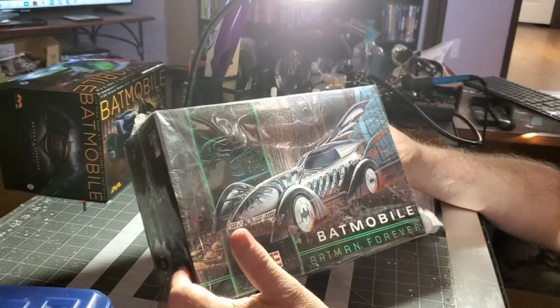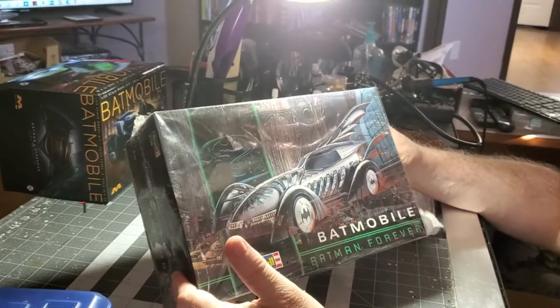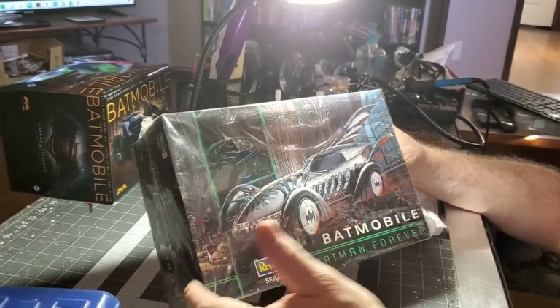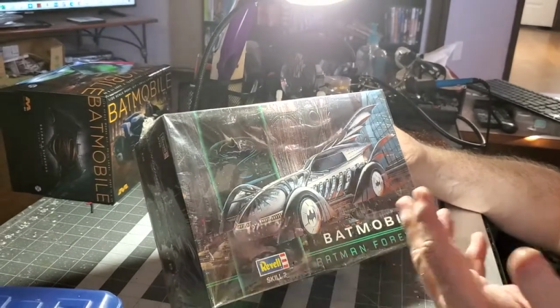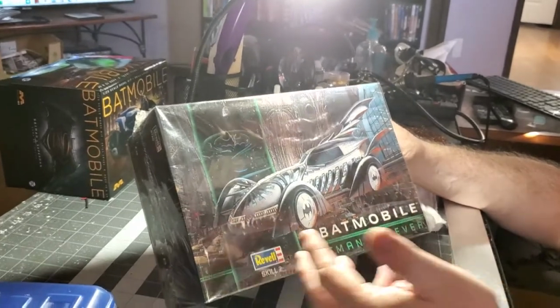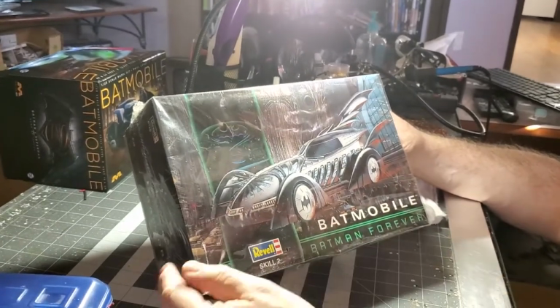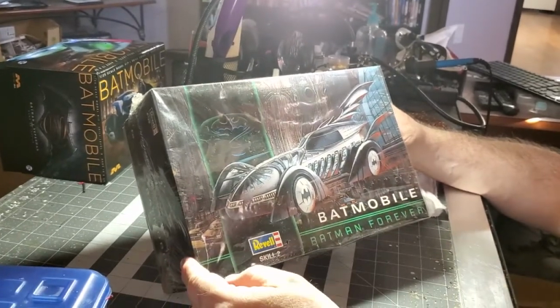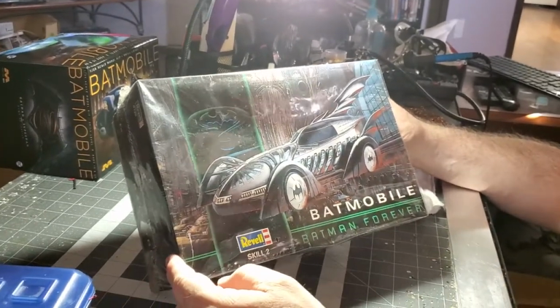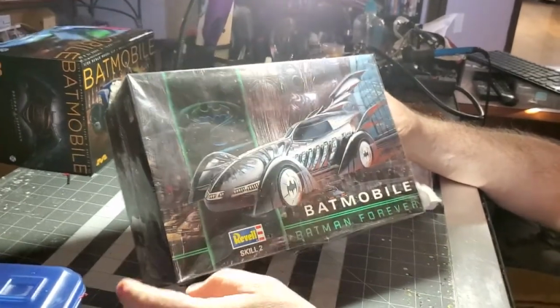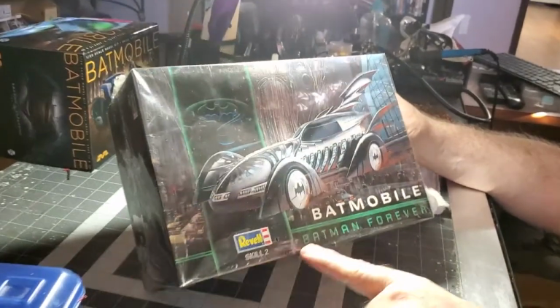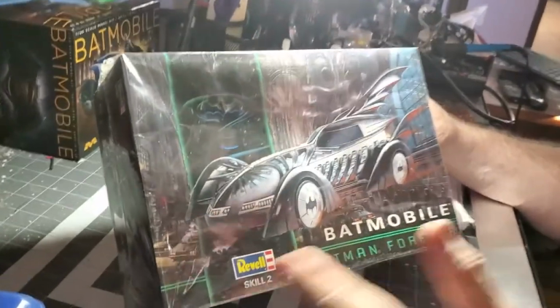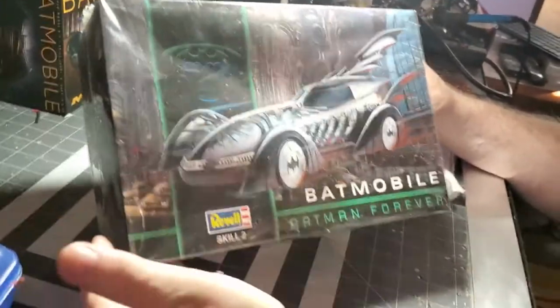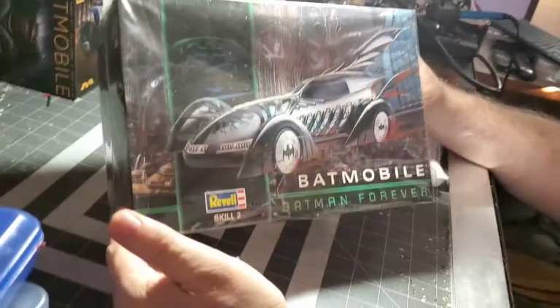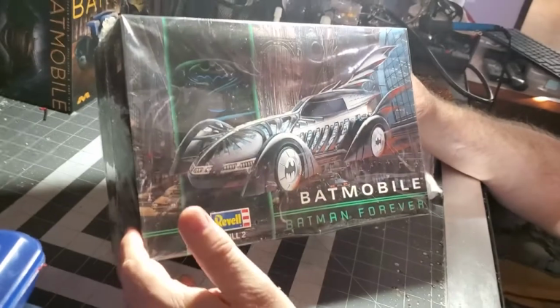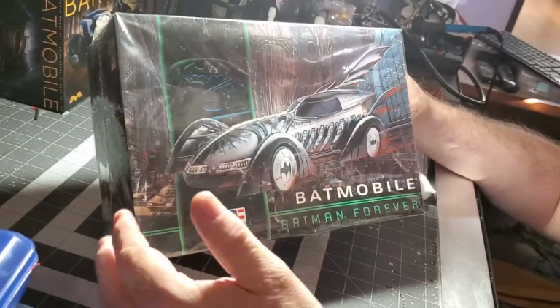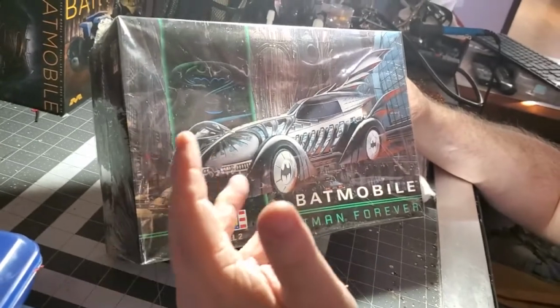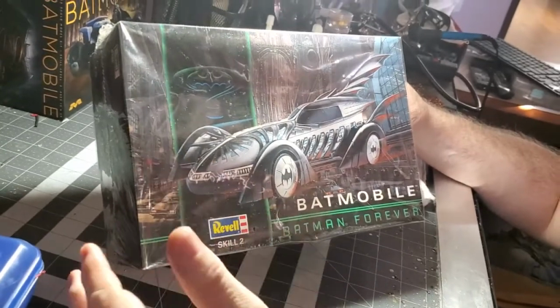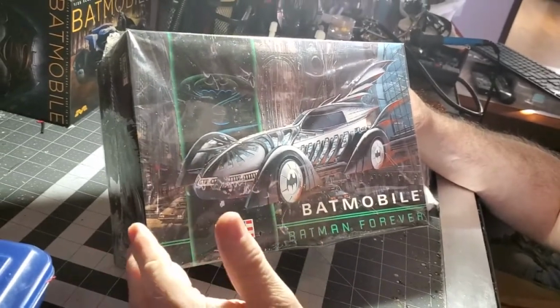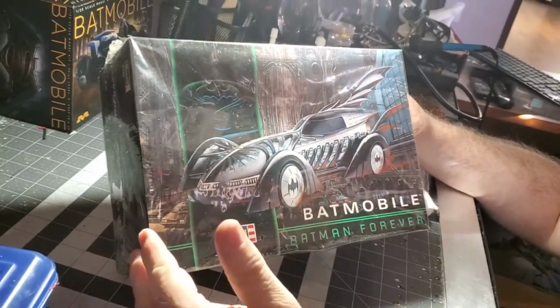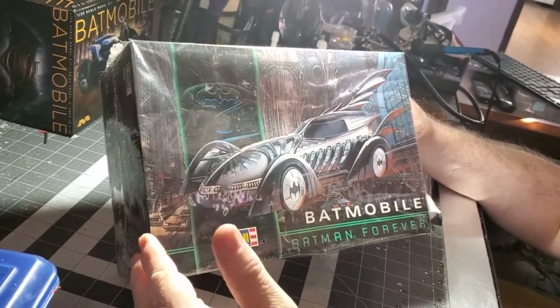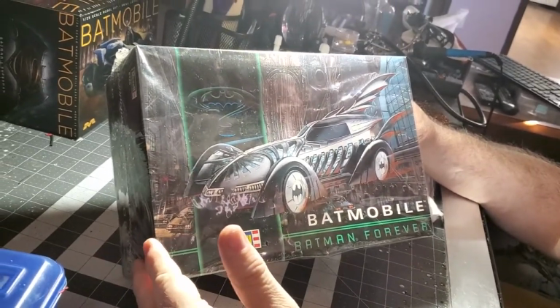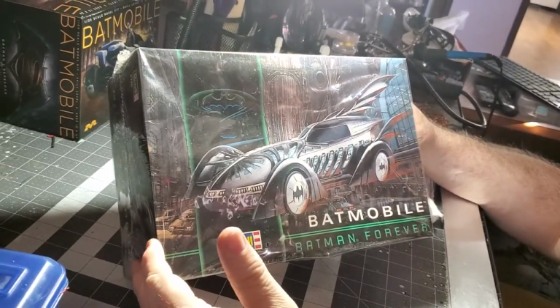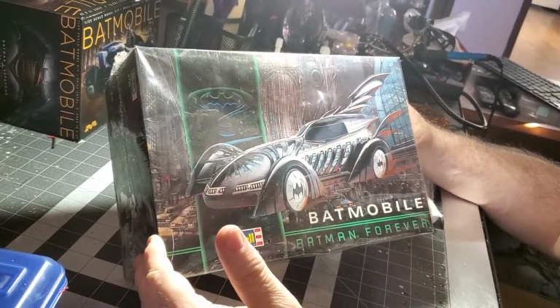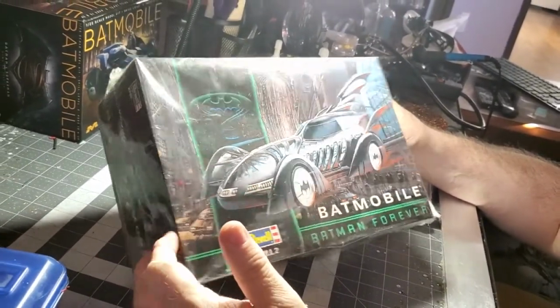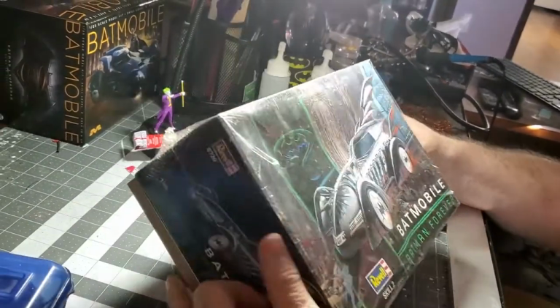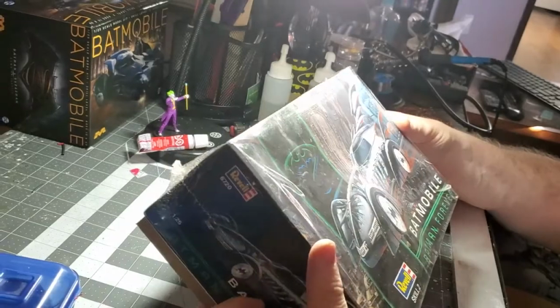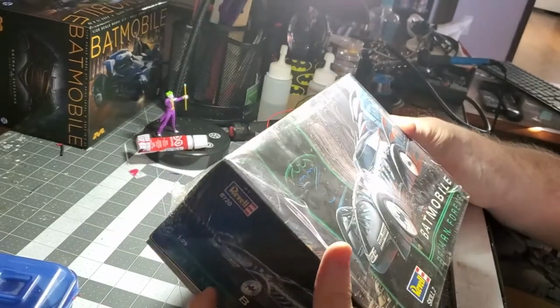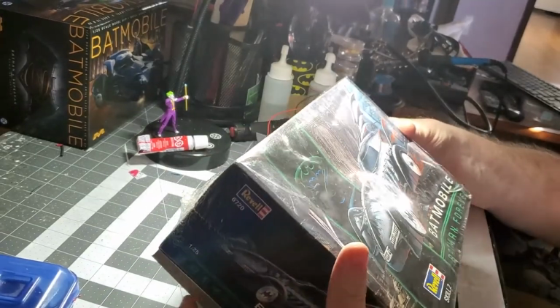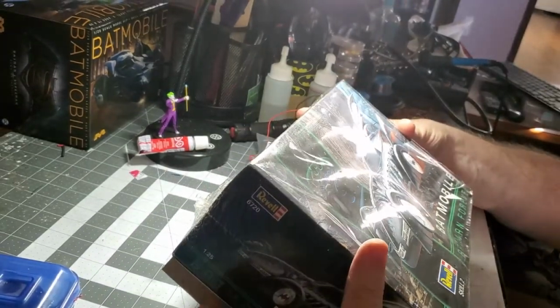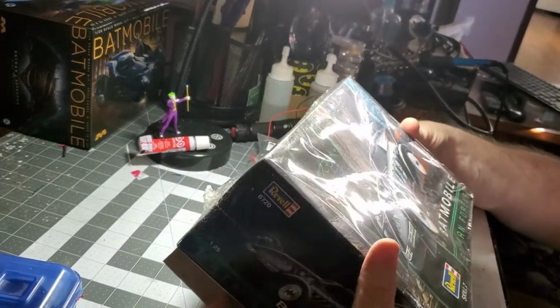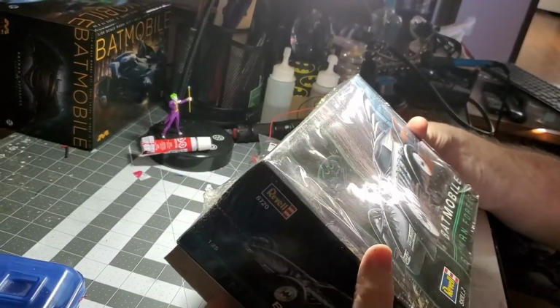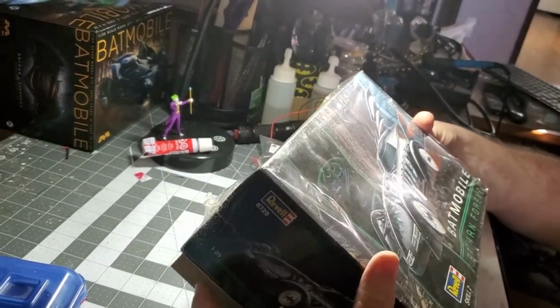This is the 1995 Batmobile from Batman Forever — actually one of my favorite designs for the Batmobile. Let's see what's in this box and do a kit review.